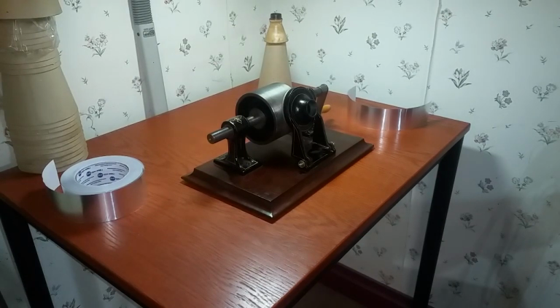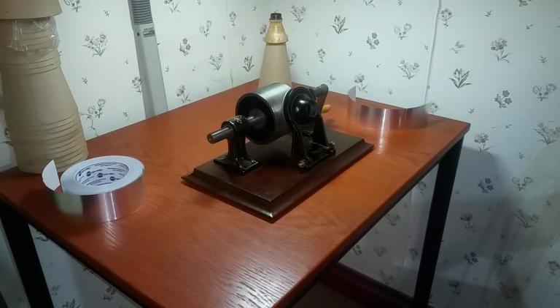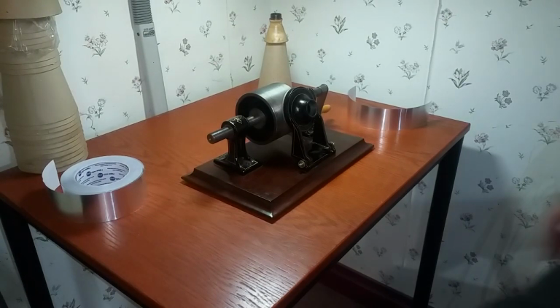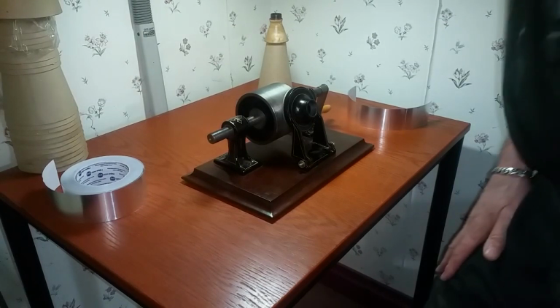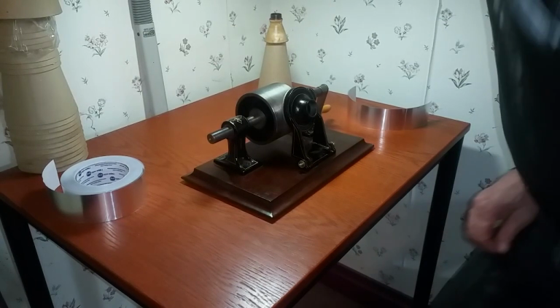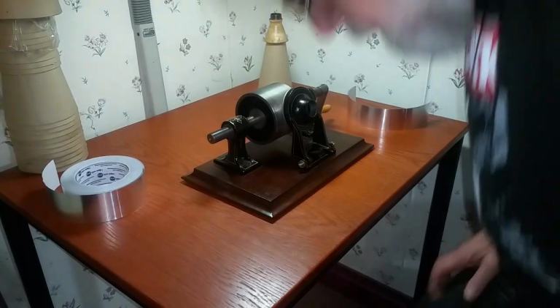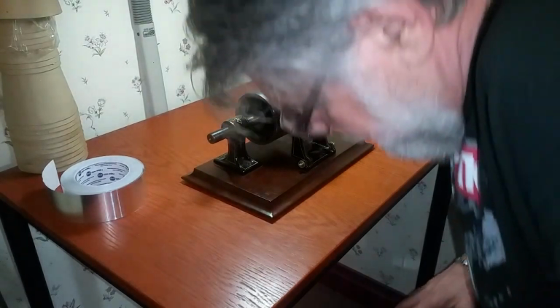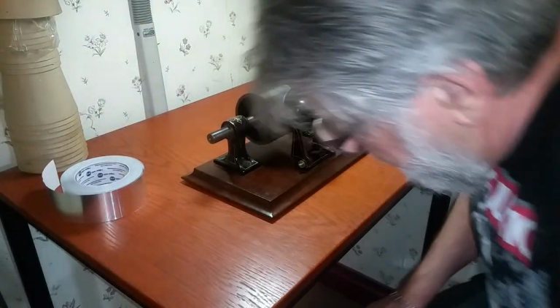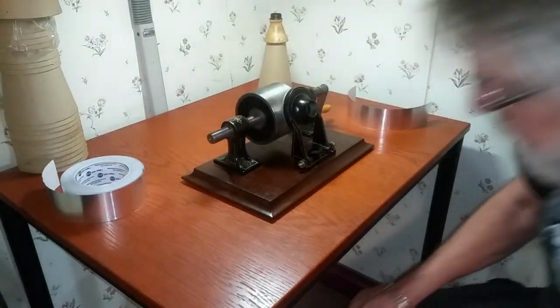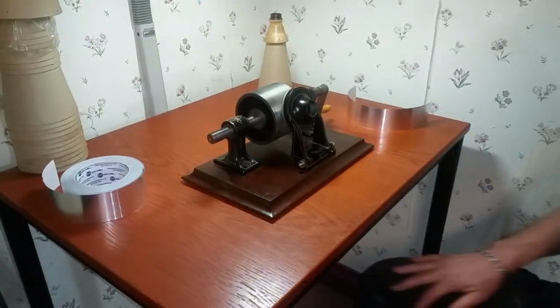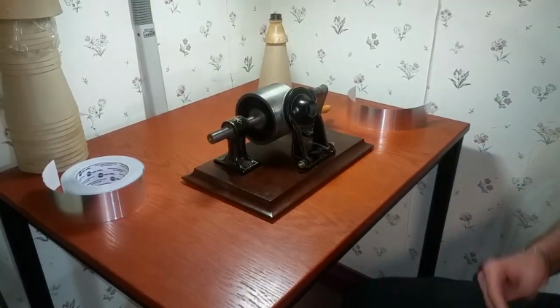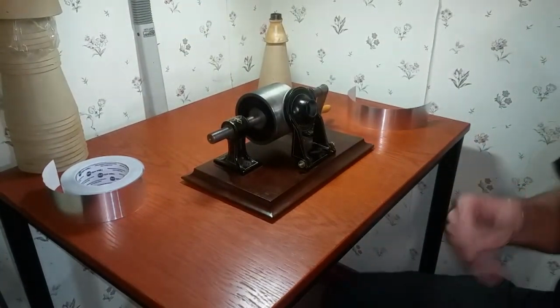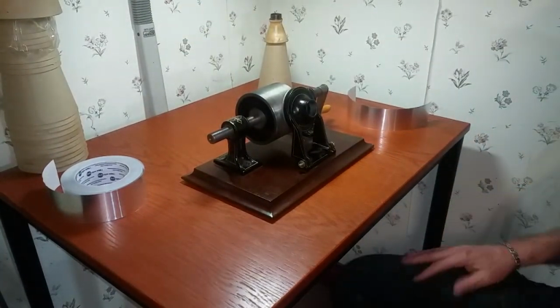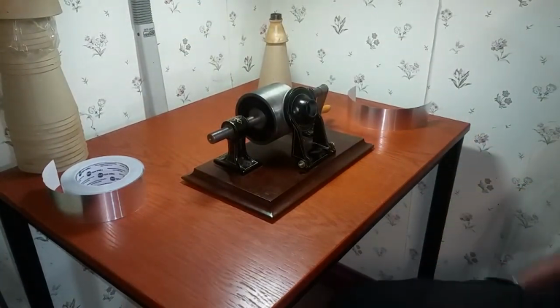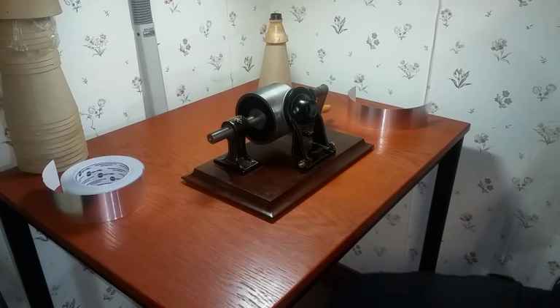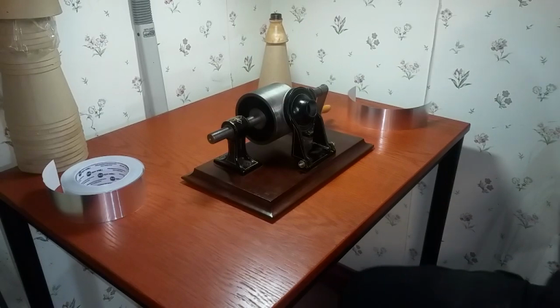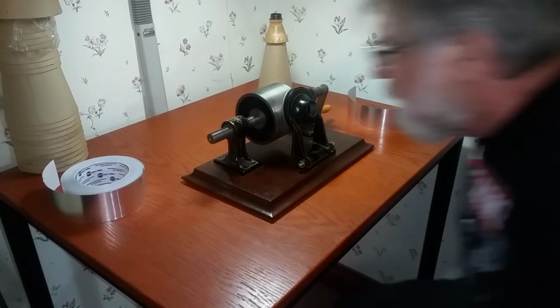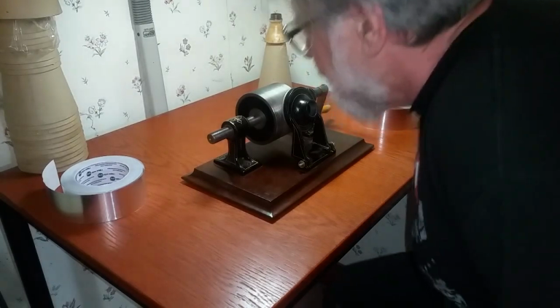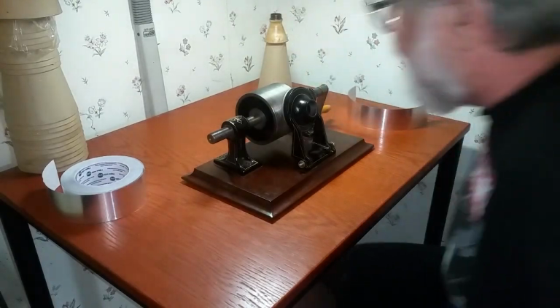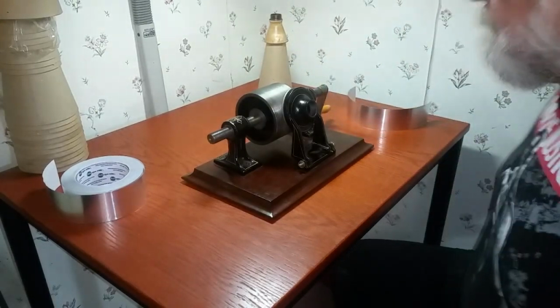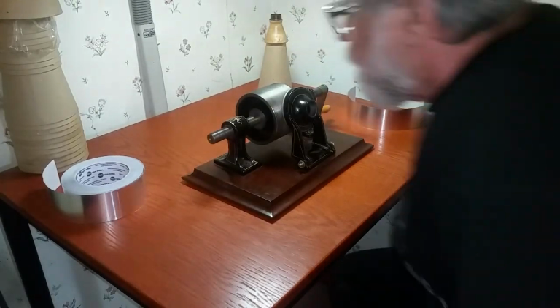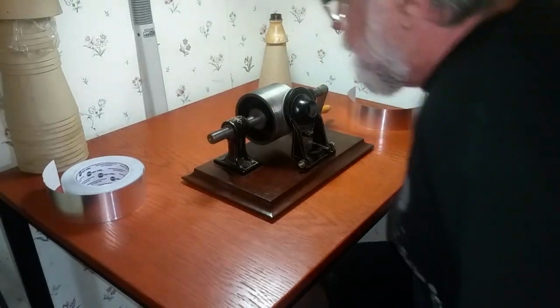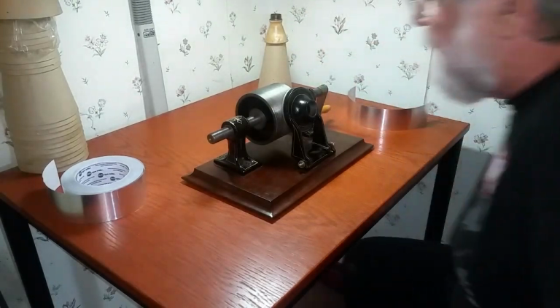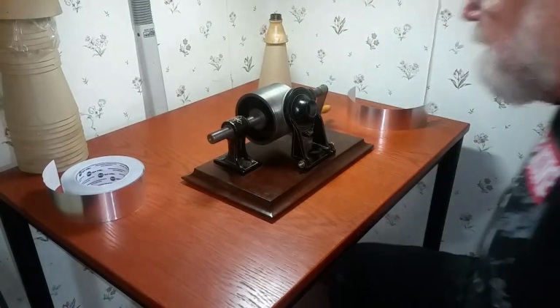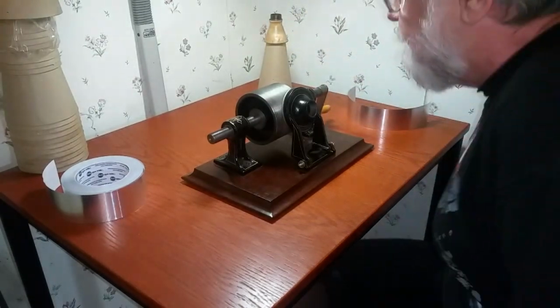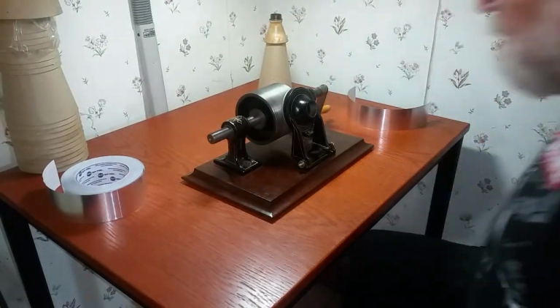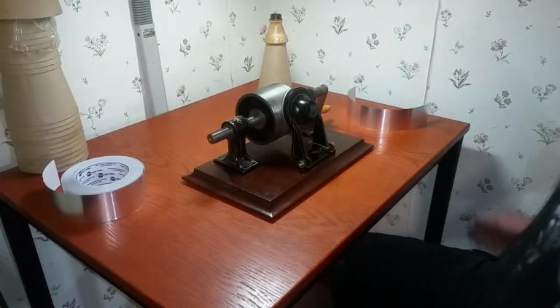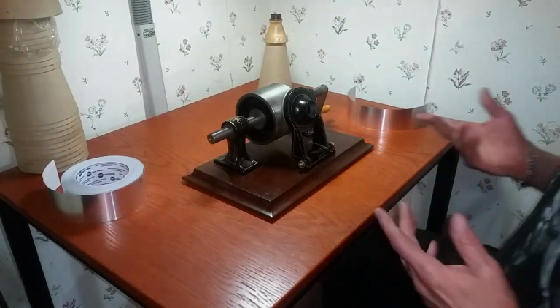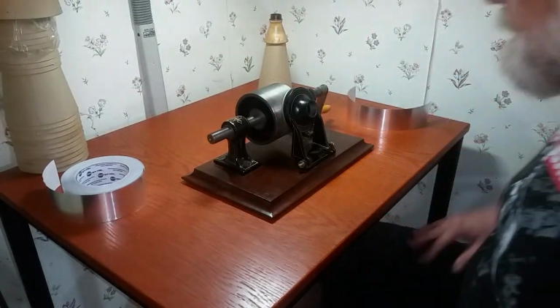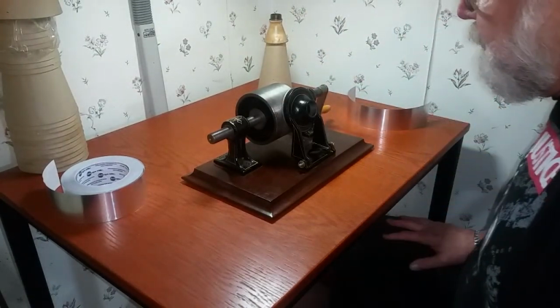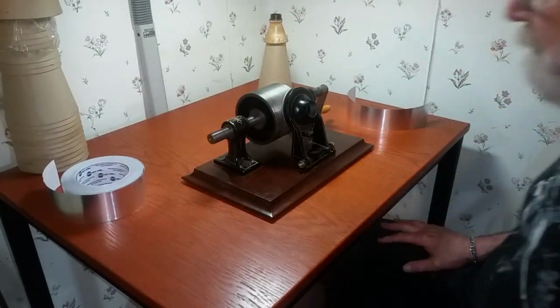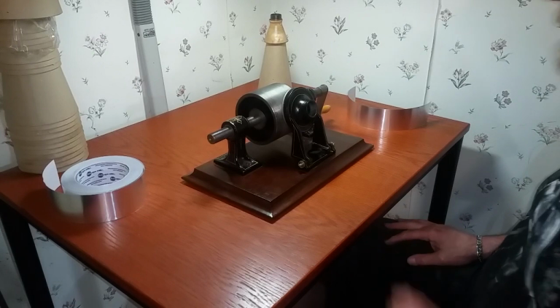Greetings, Benjamin J. from Ben's Trains with another in the series, in front of the camera for a change. I want to do a quick video. This is what I do for a living.